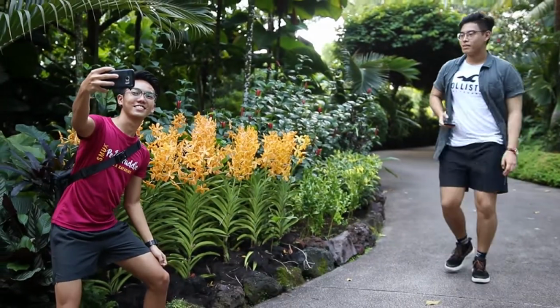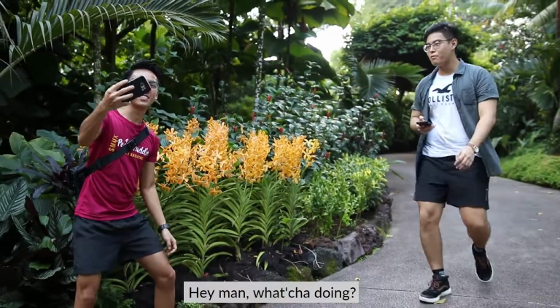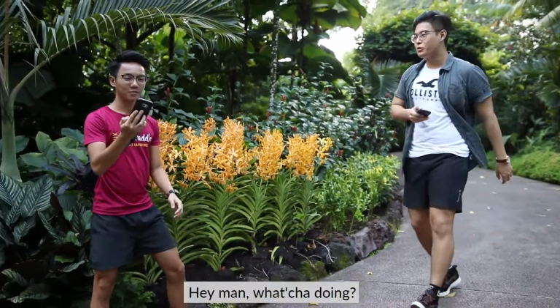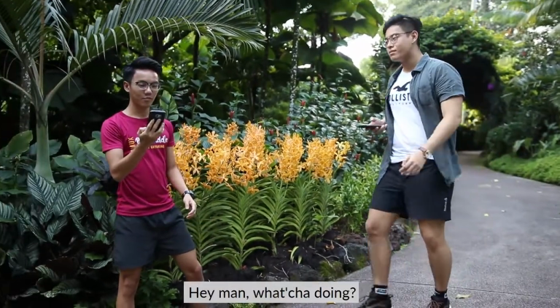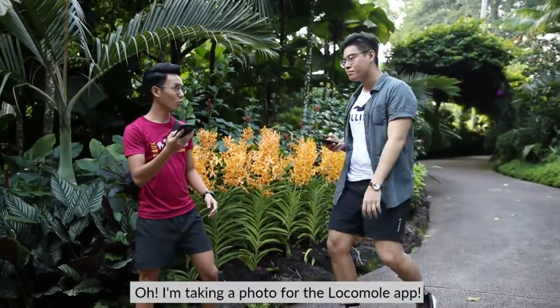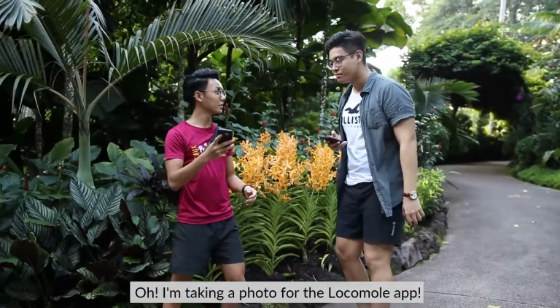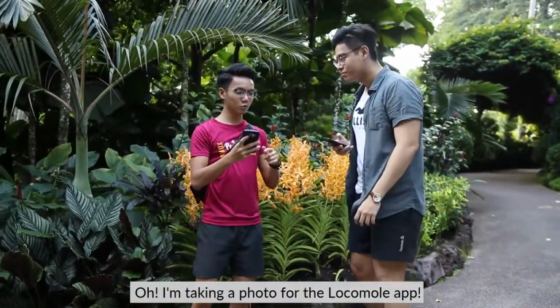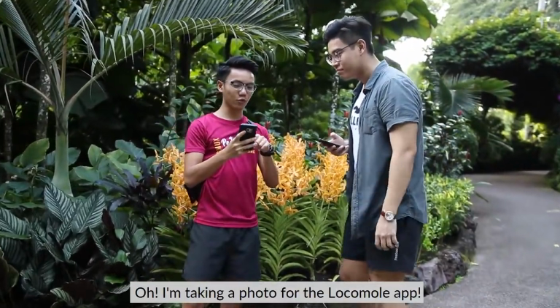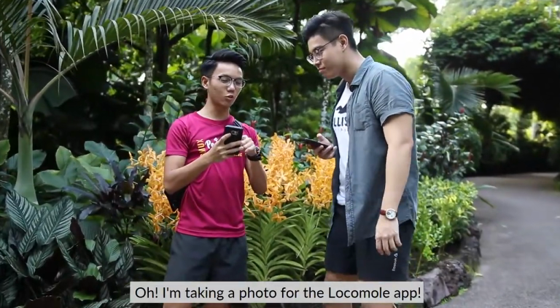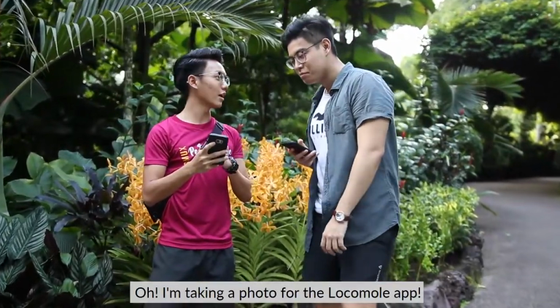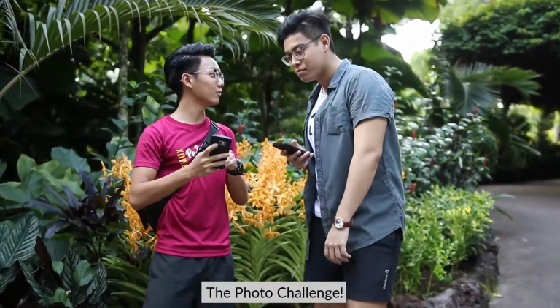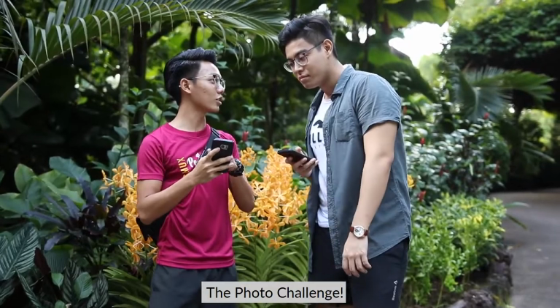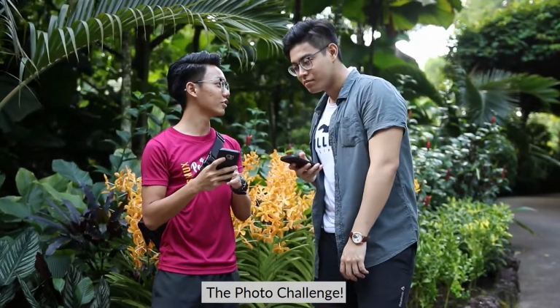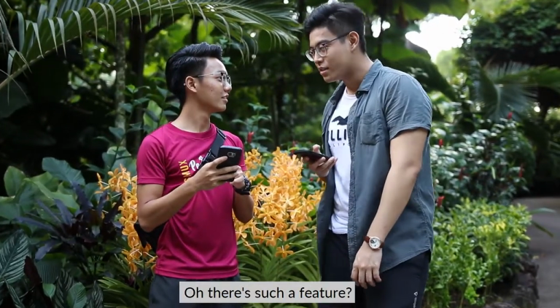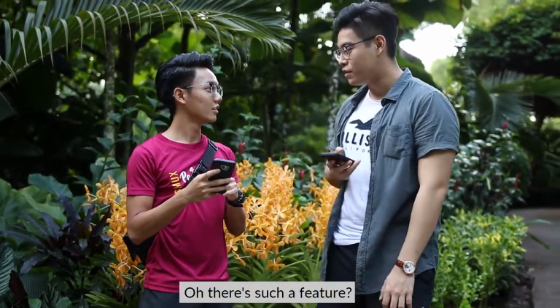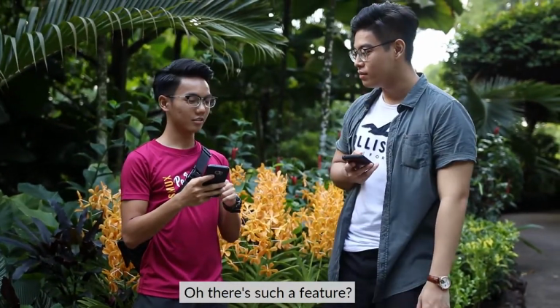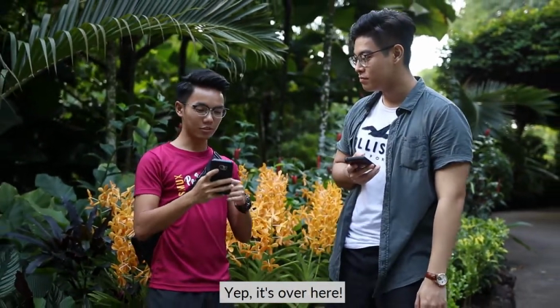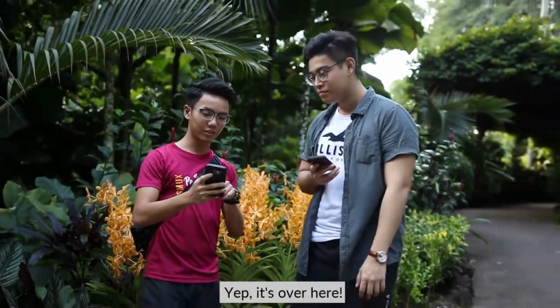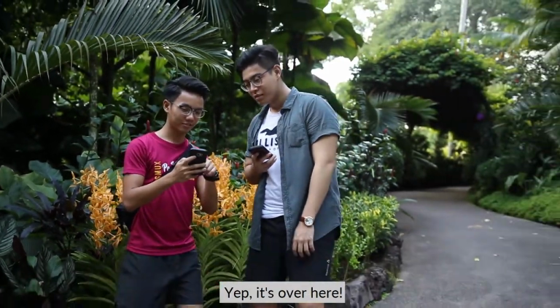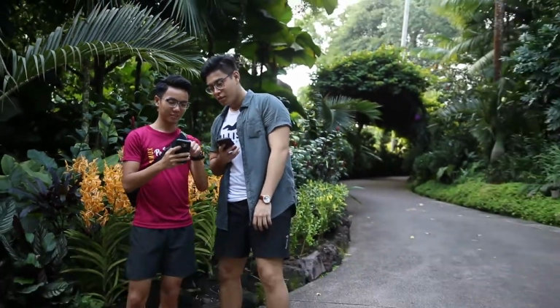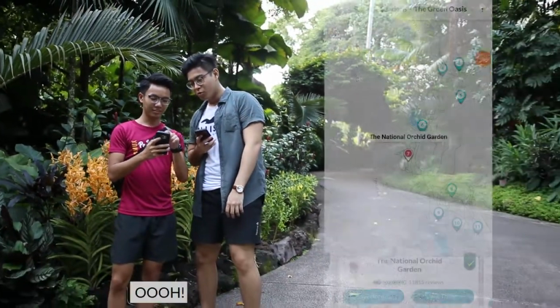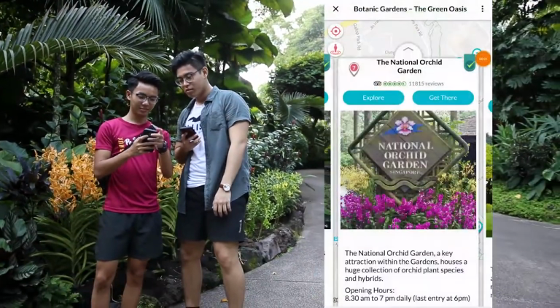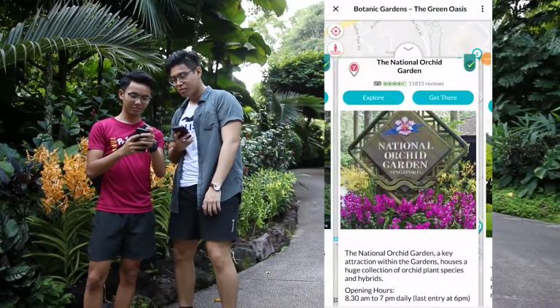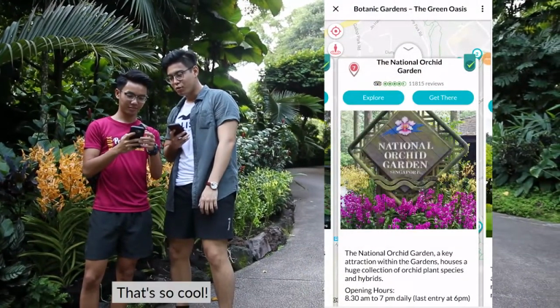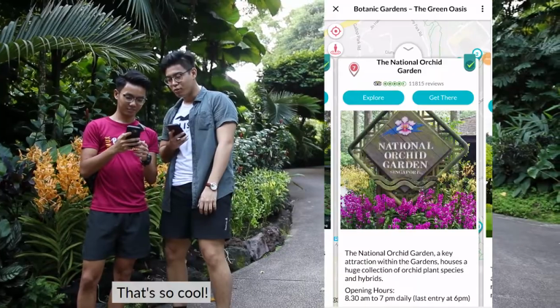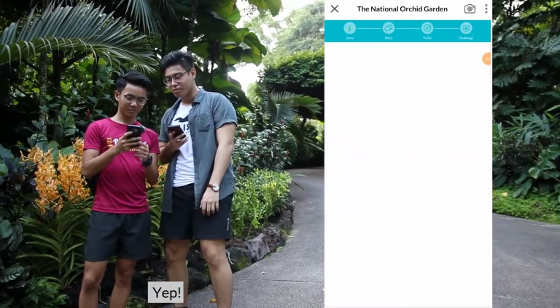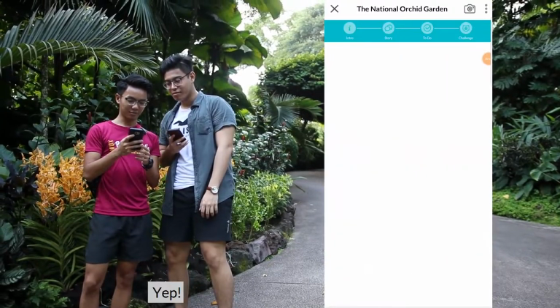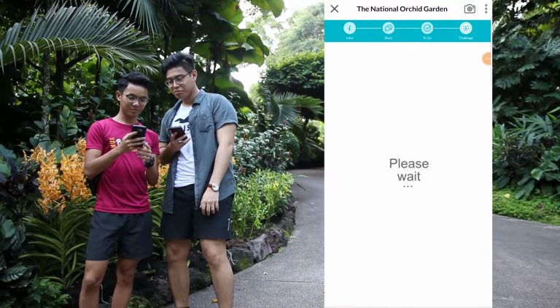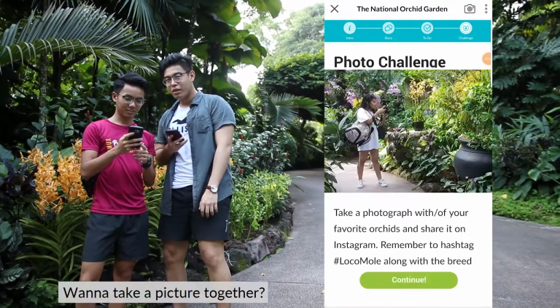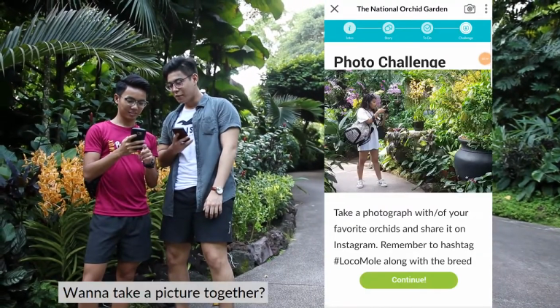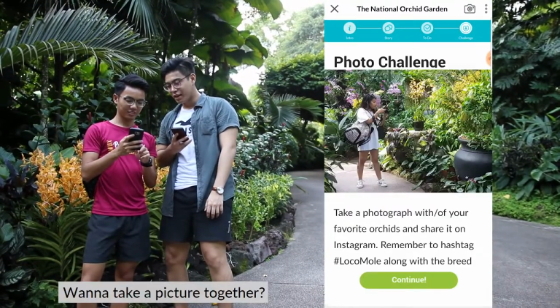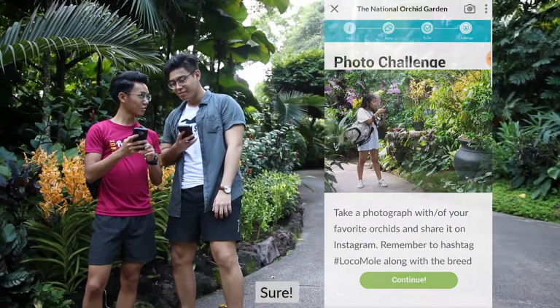Hey man, what you doing? Oh, I'm taking a photo for the Locomole Photo Challenge! Oh, there's such a feature? Yup, it's over here! Ooh! That's so cool! Yup! Wanna take a picture together? Sure!